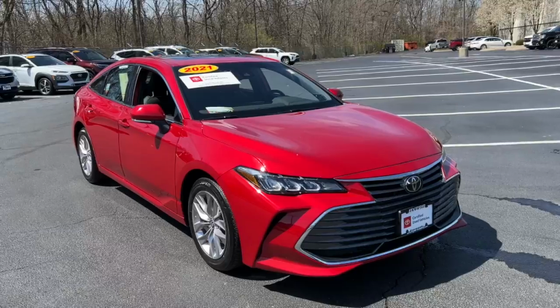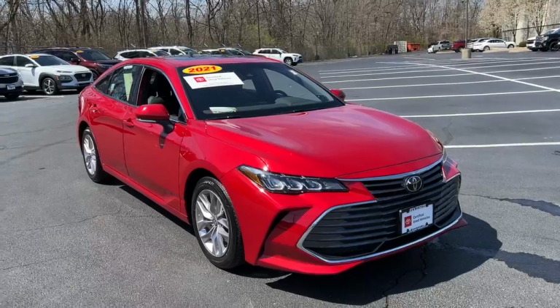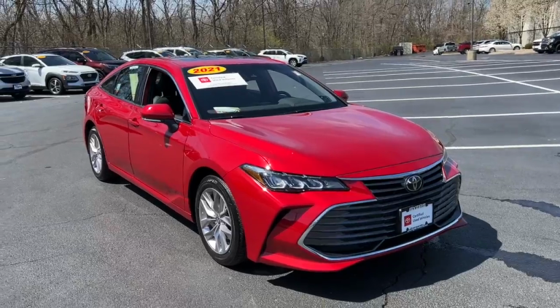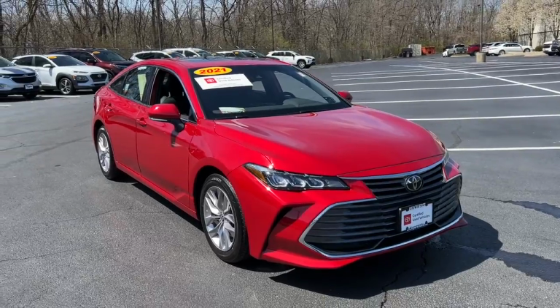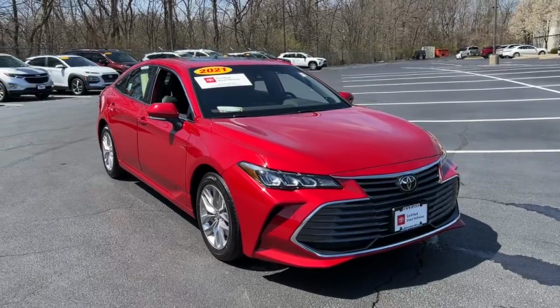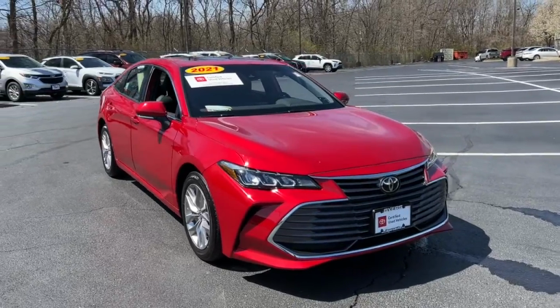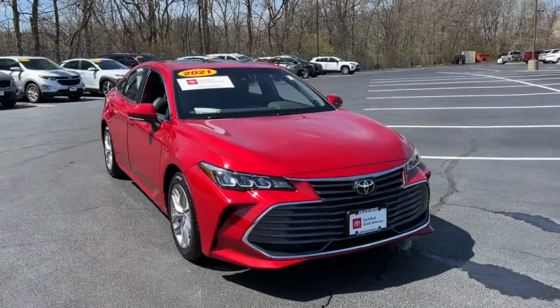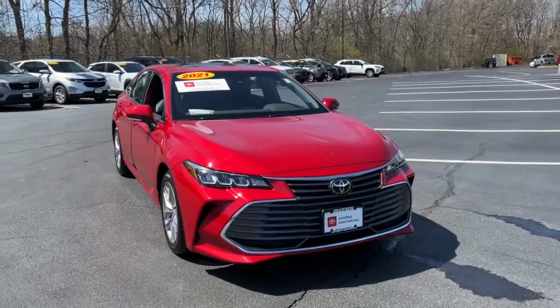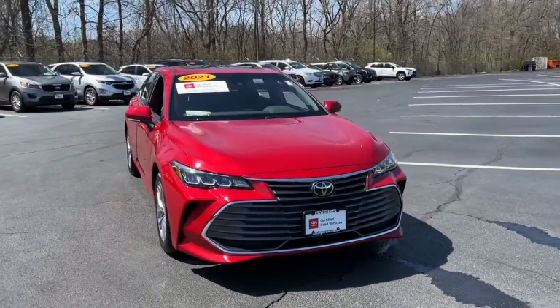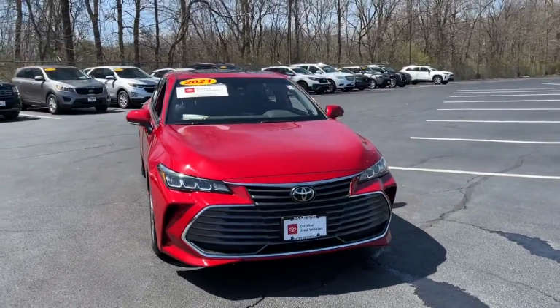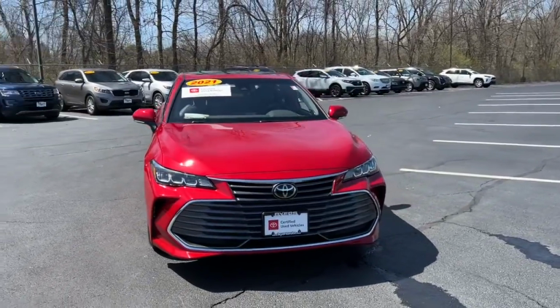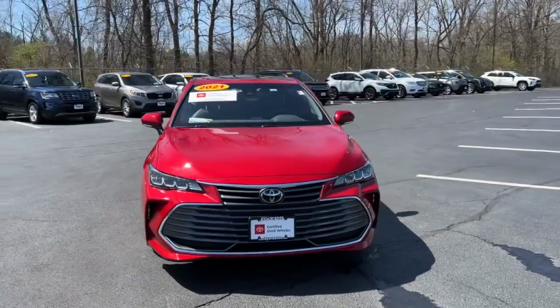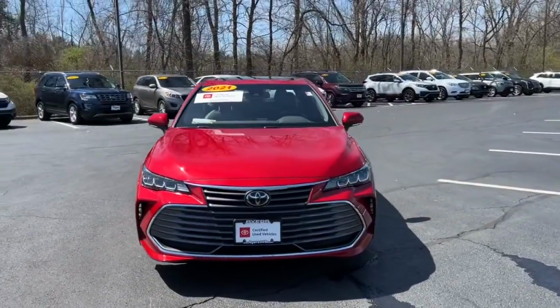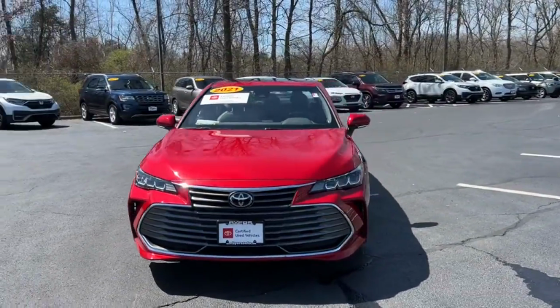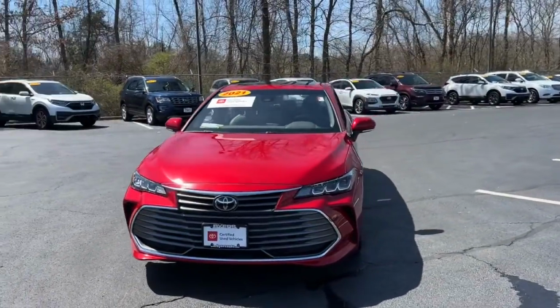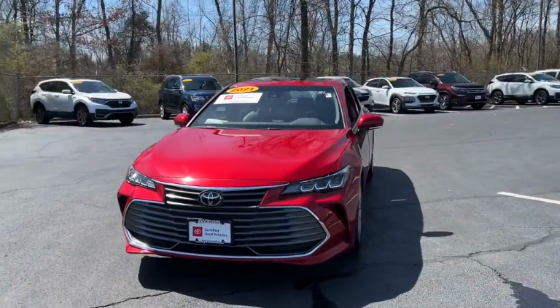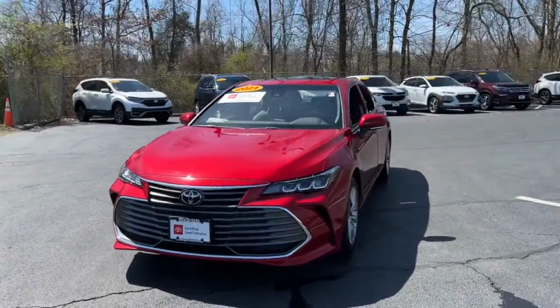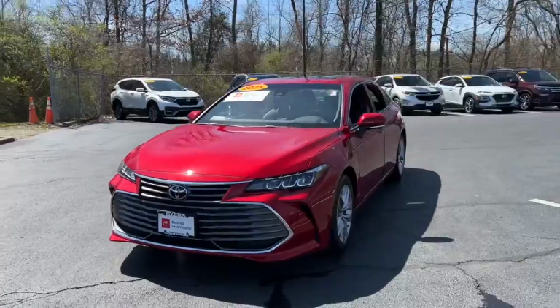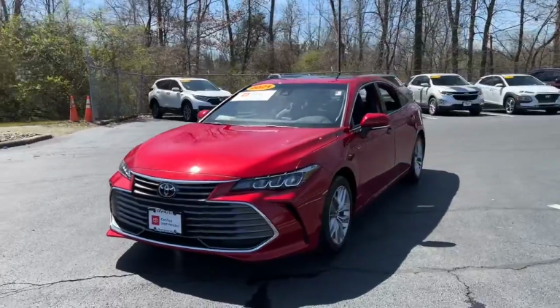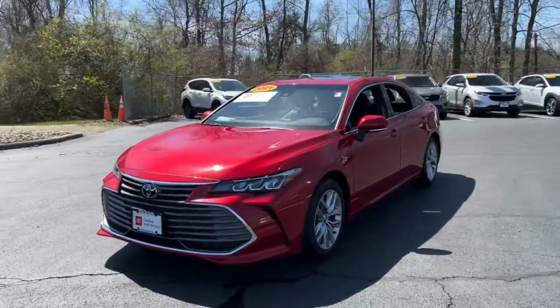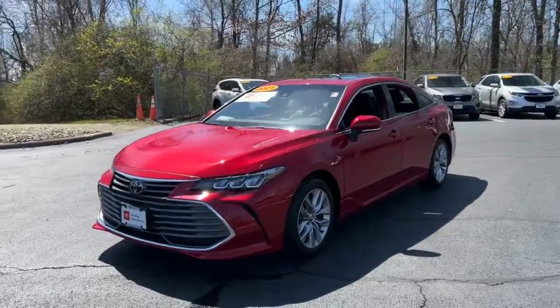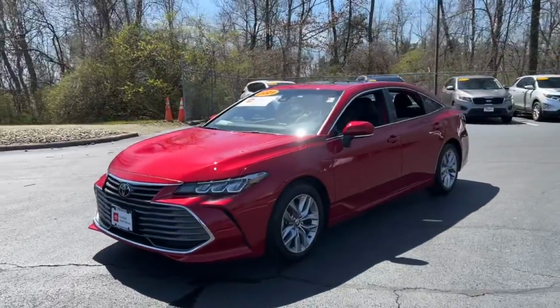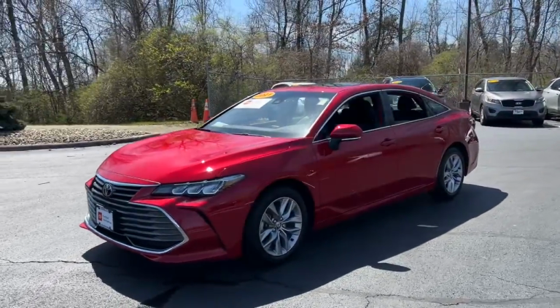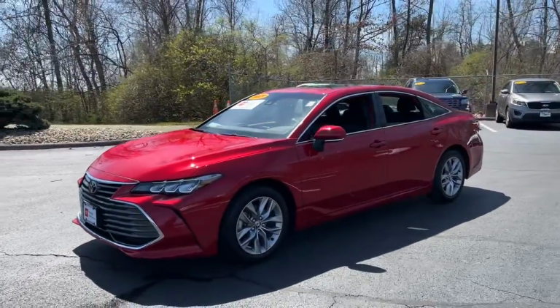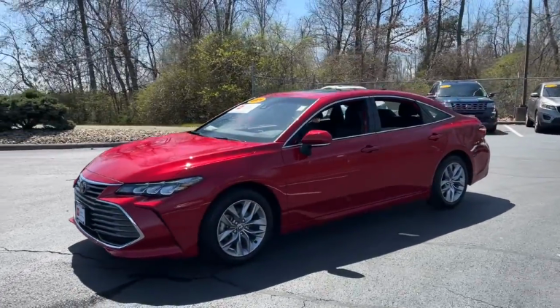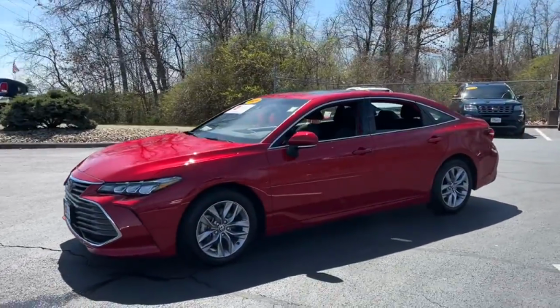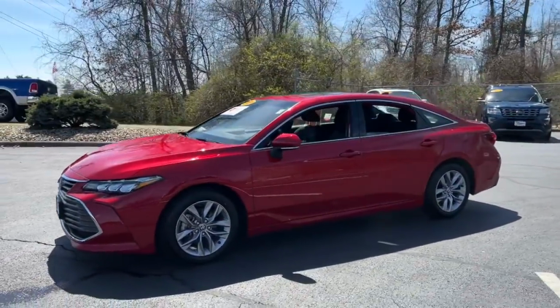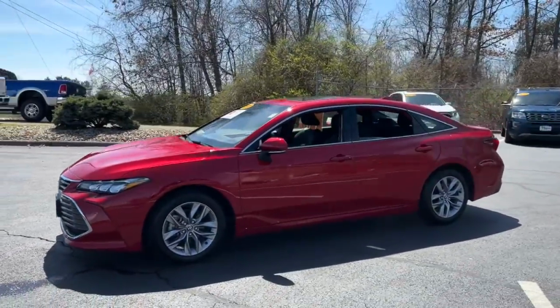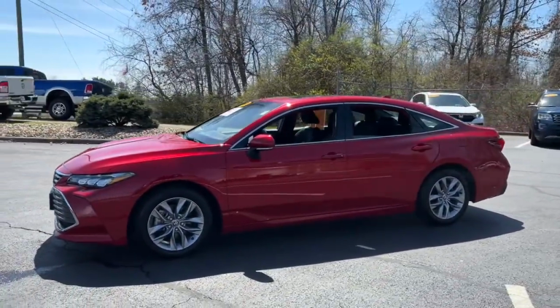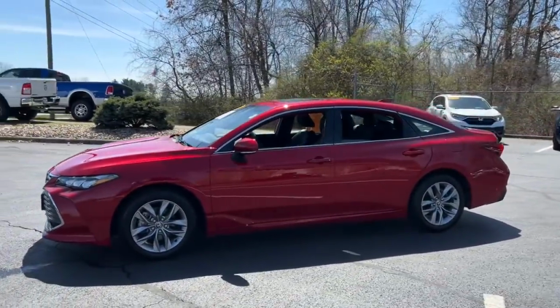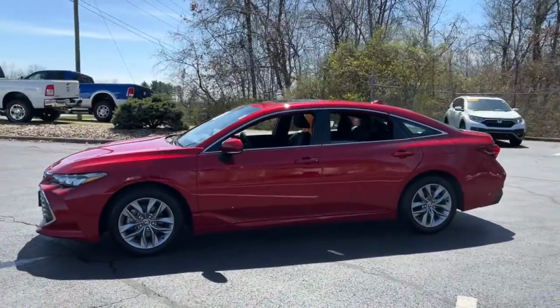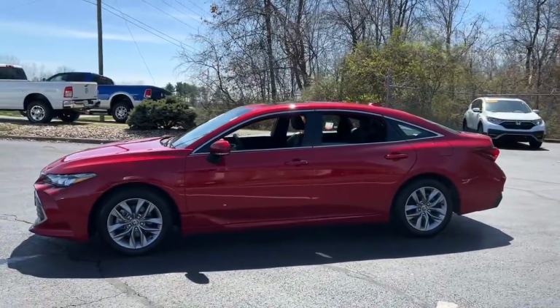You will love the features of this 2021 Toyota Avalon. This vehicle still has fewer than 15,000 miles on the clock, so it won't last long.